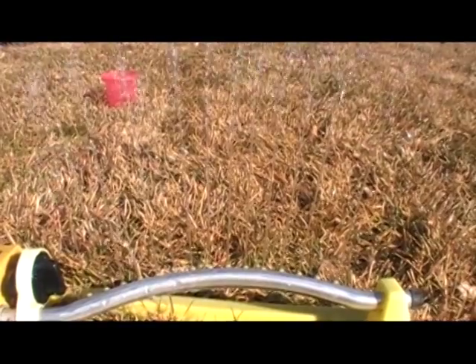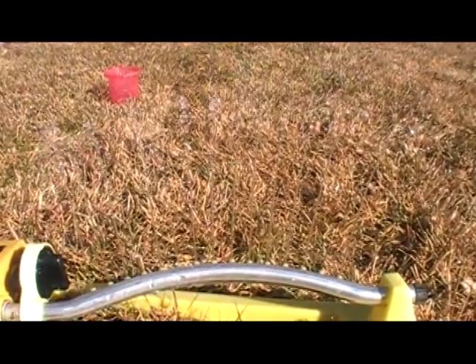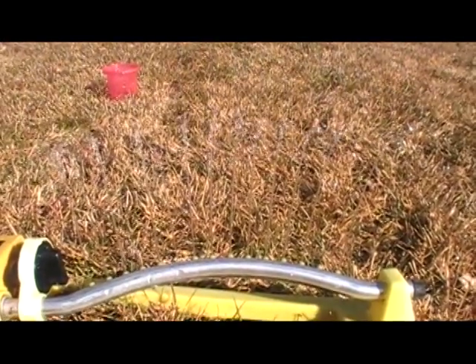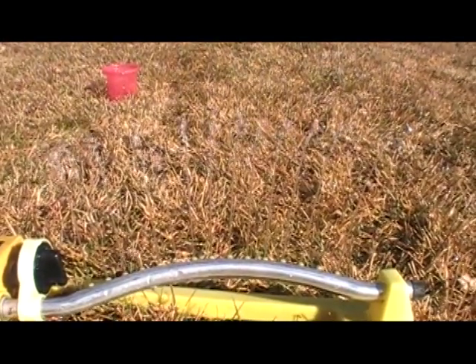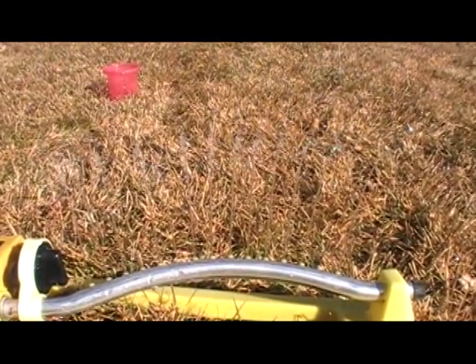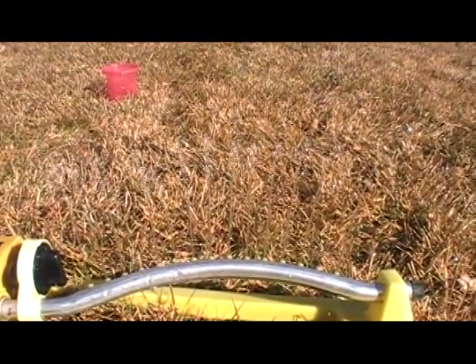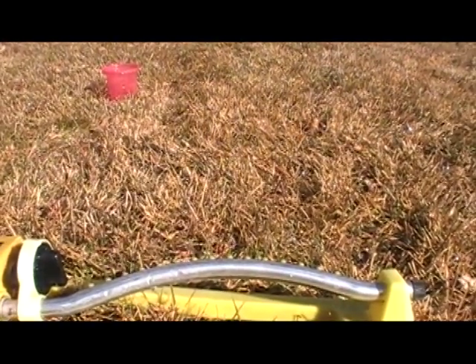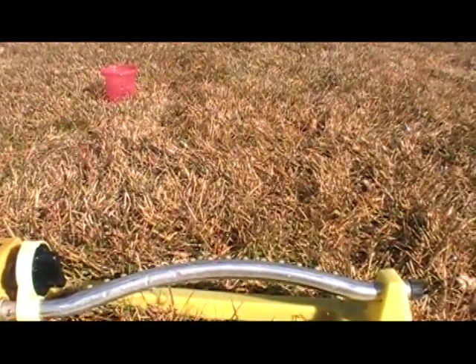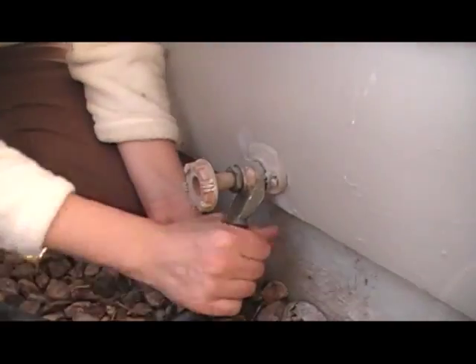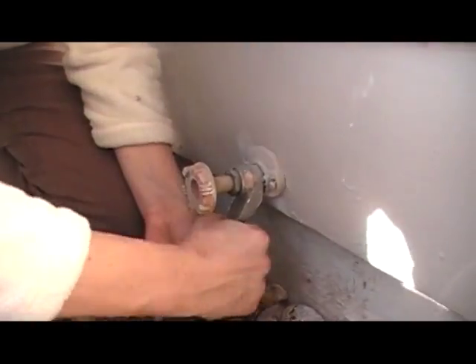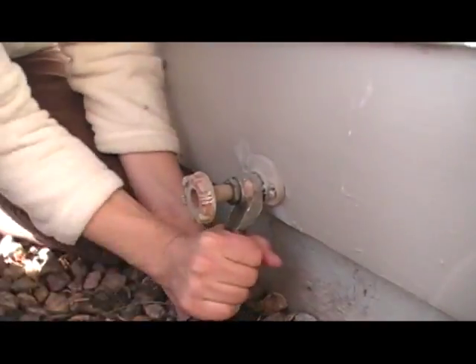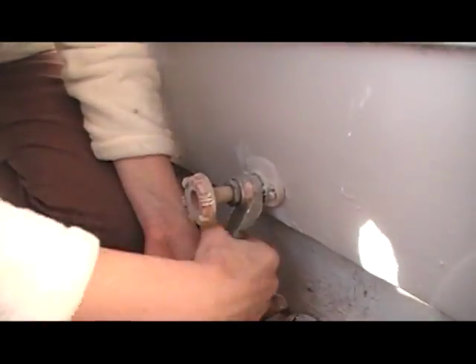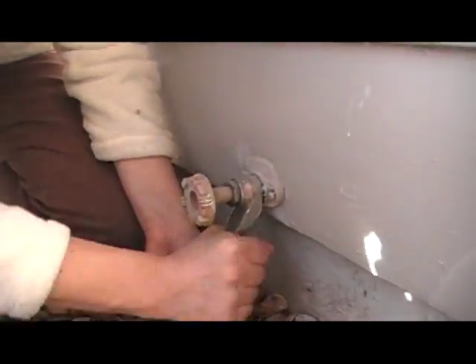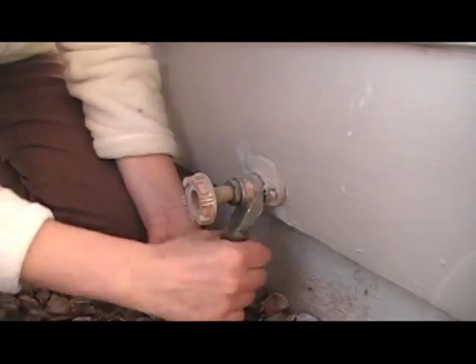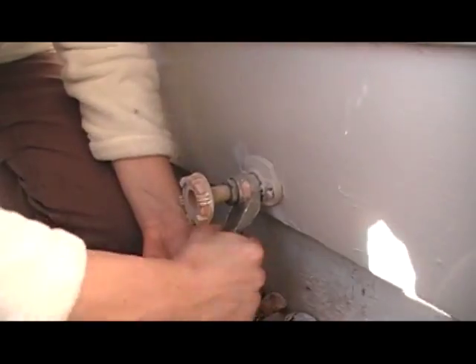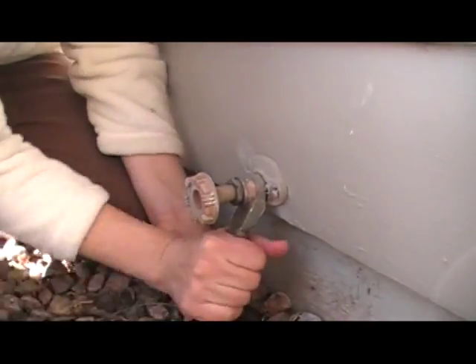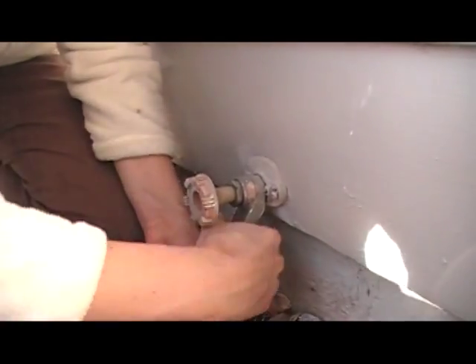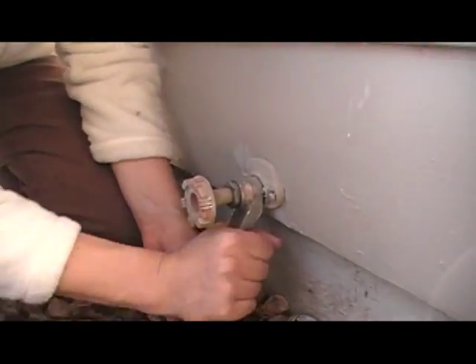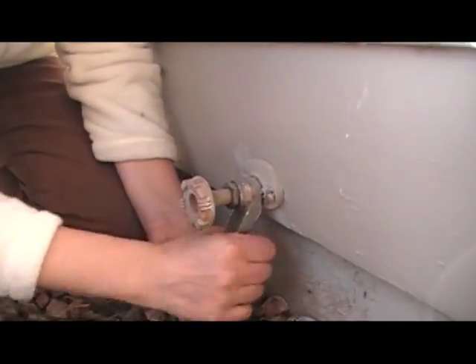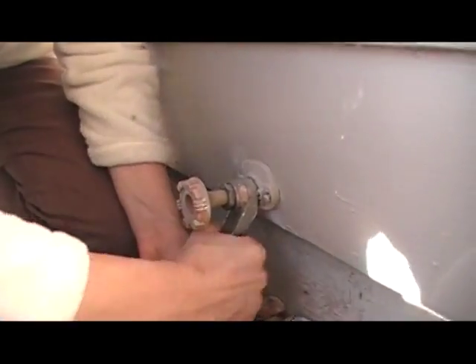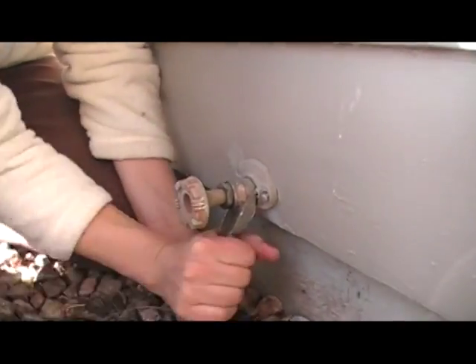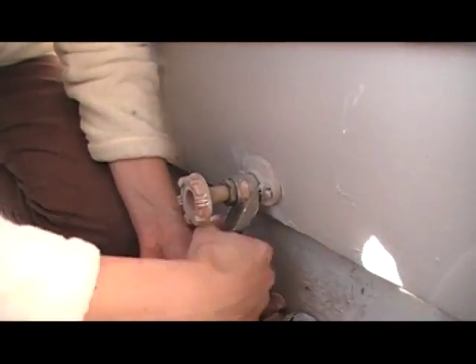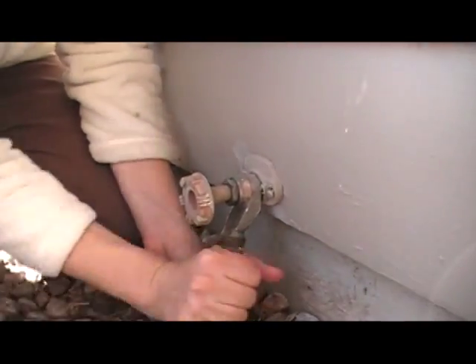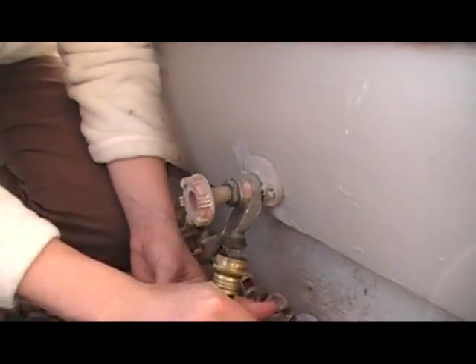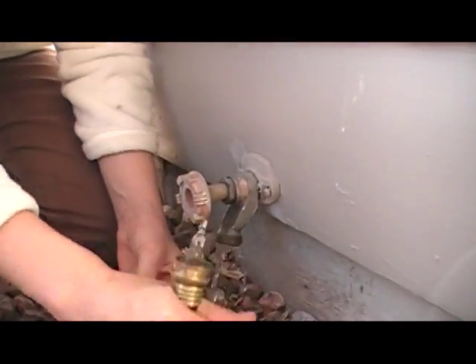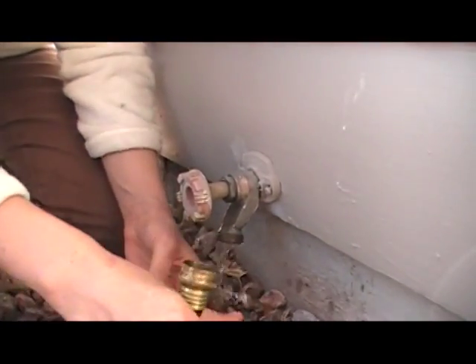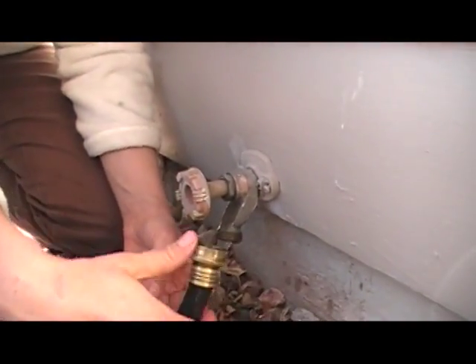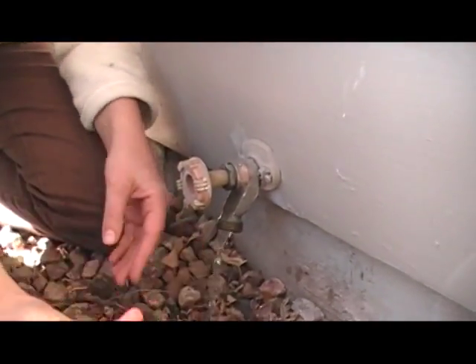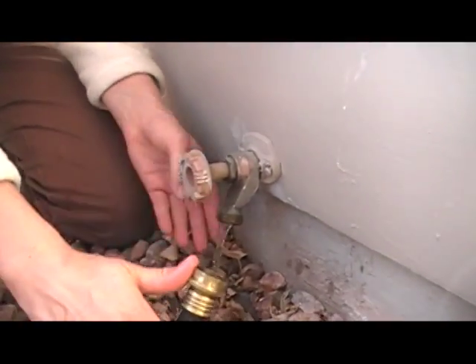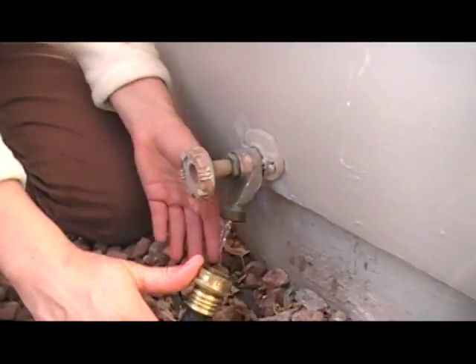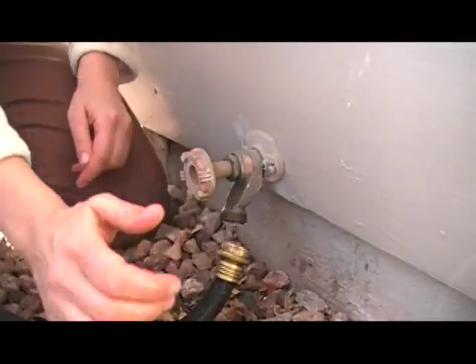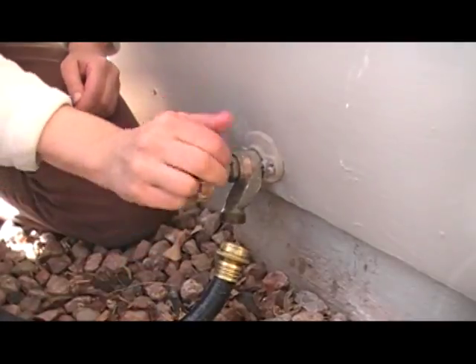When you're done watering, make sure you disconnect the hose from the spigot. The reason is that you don't want water to freeze in there and crack the spigot, which can cause a leak.